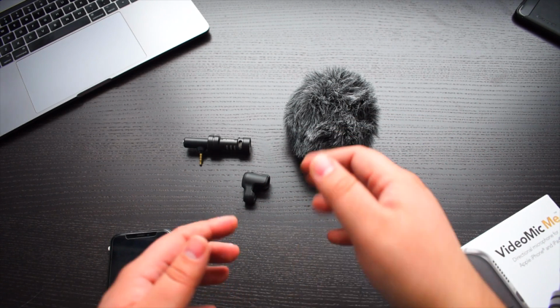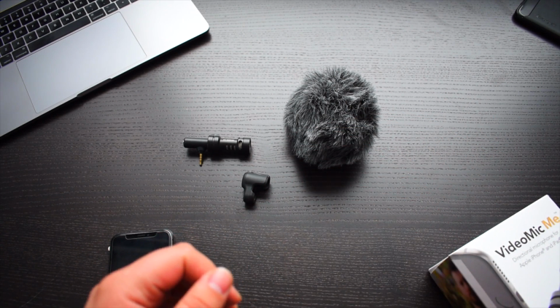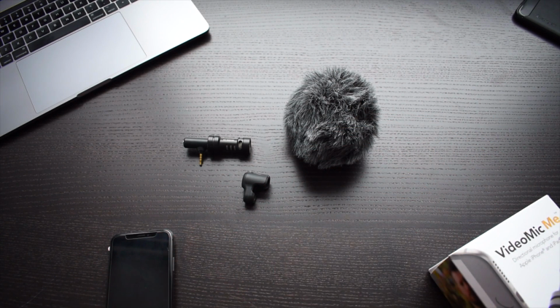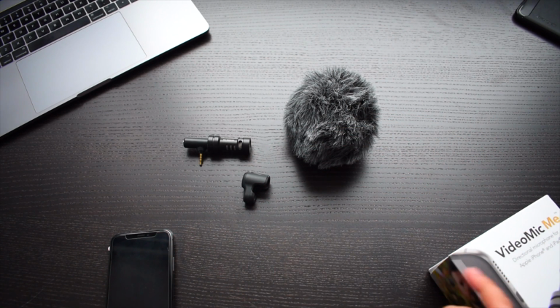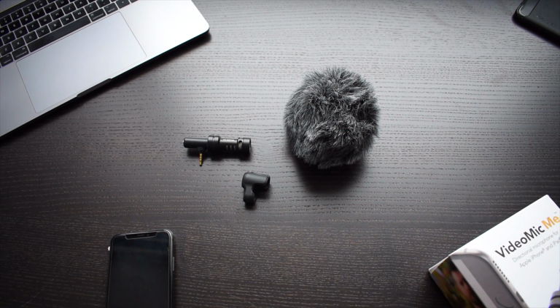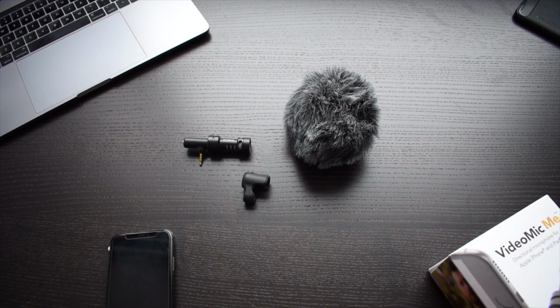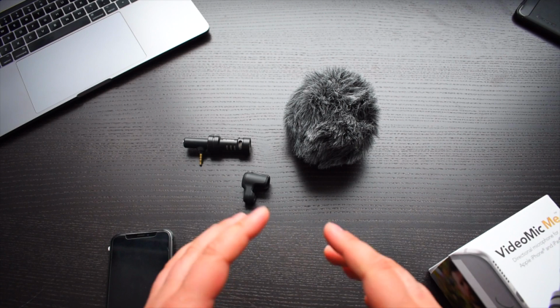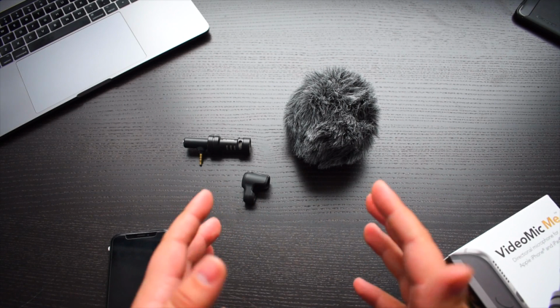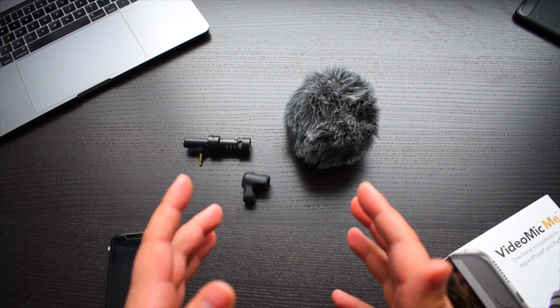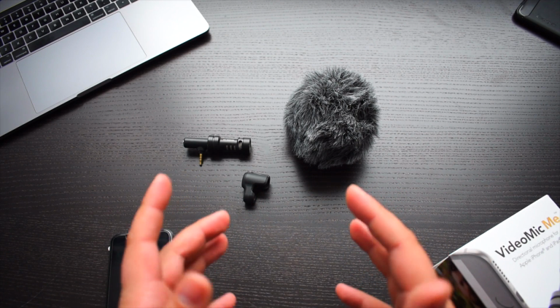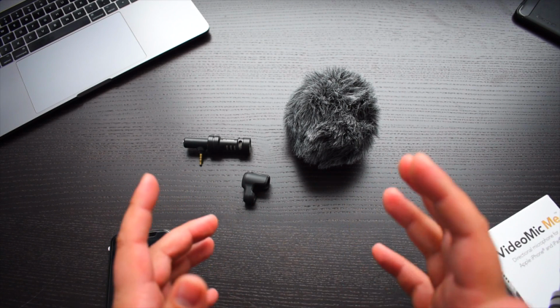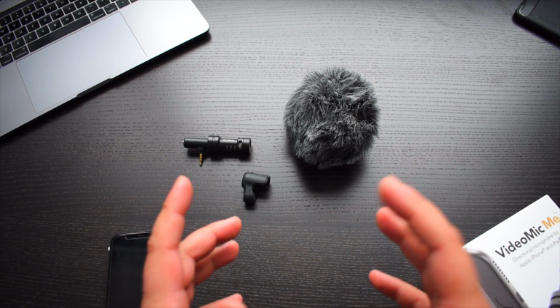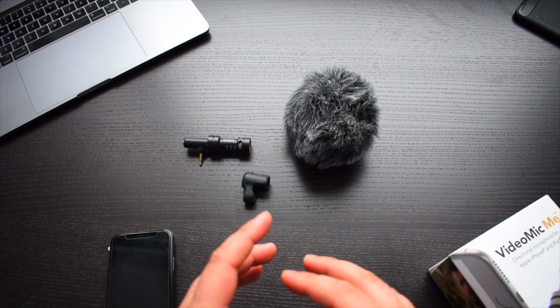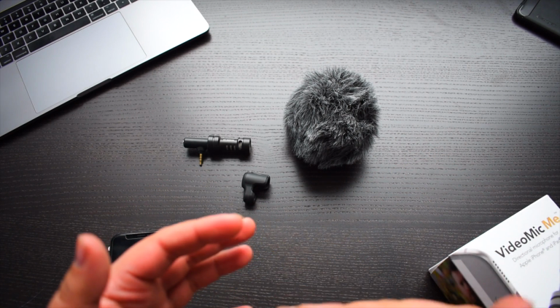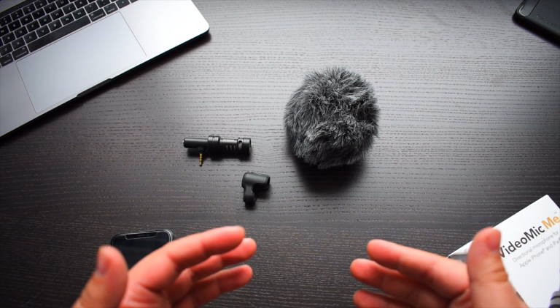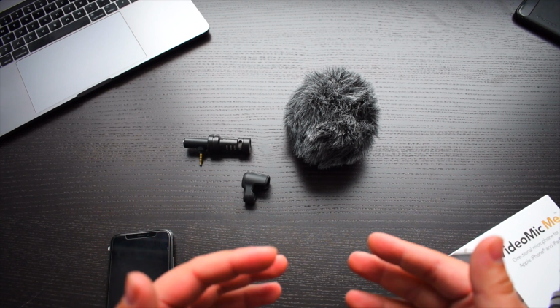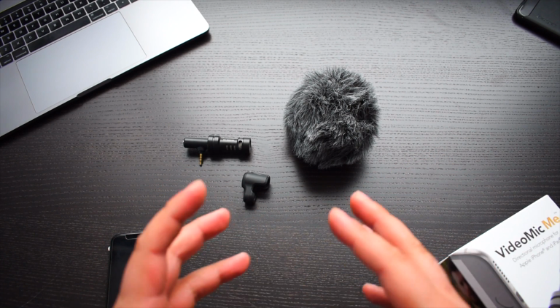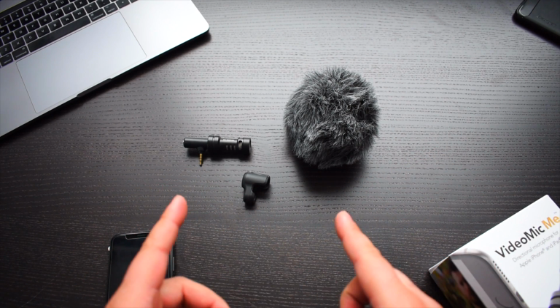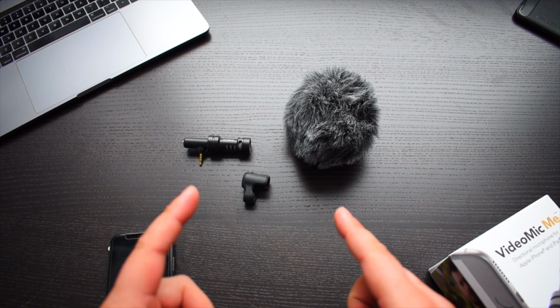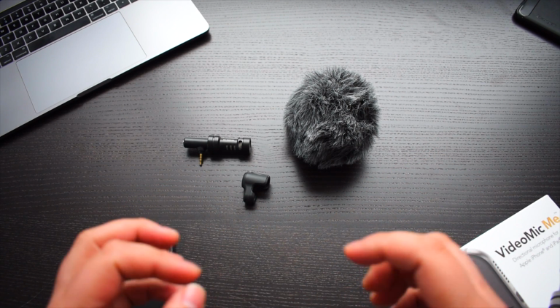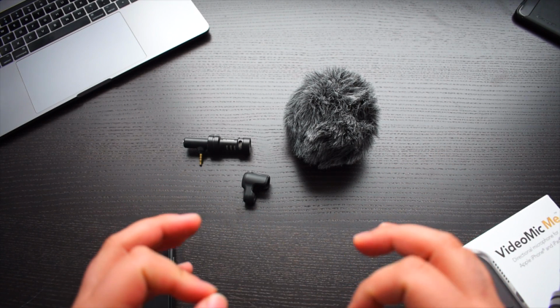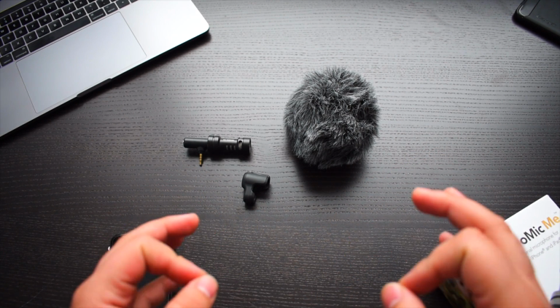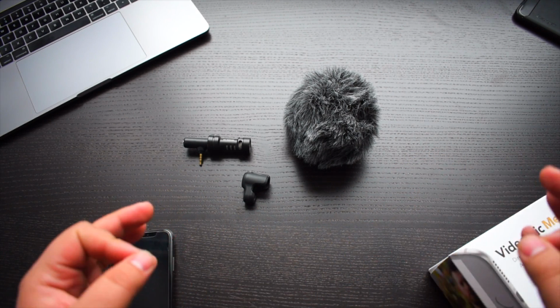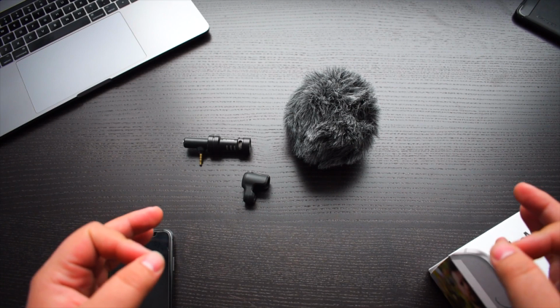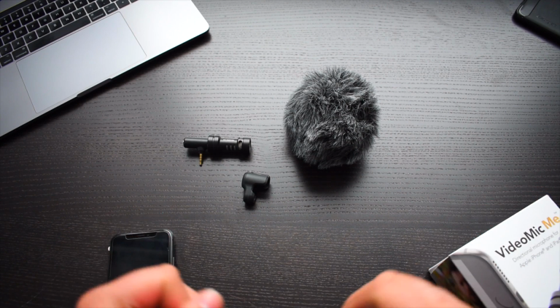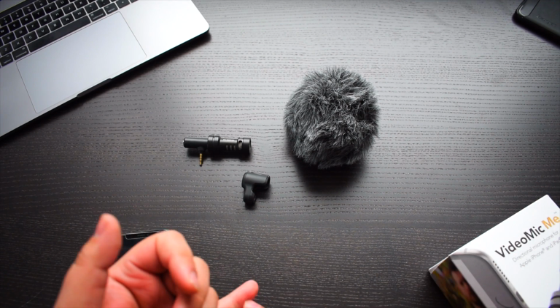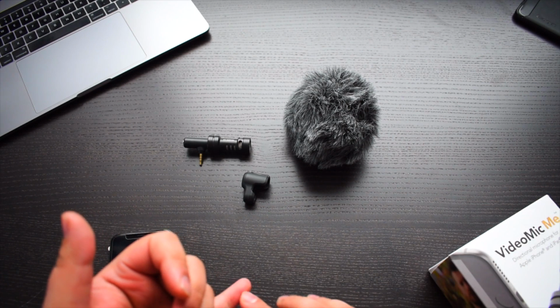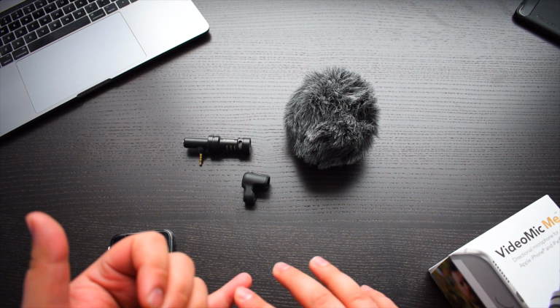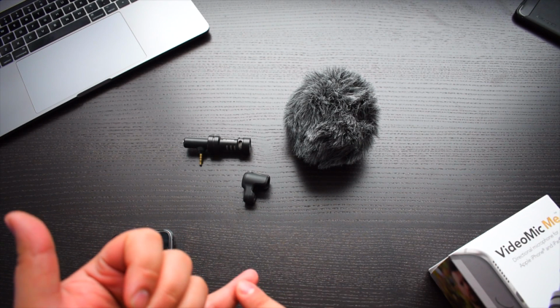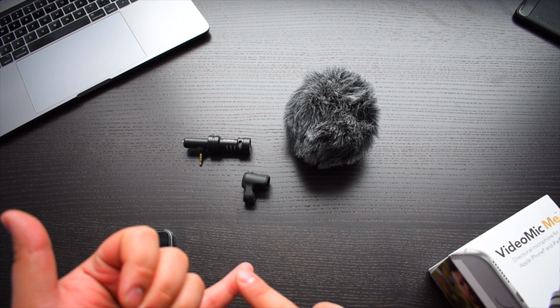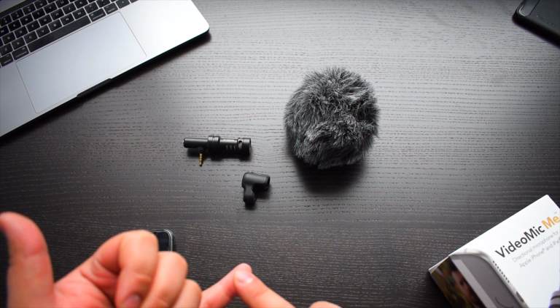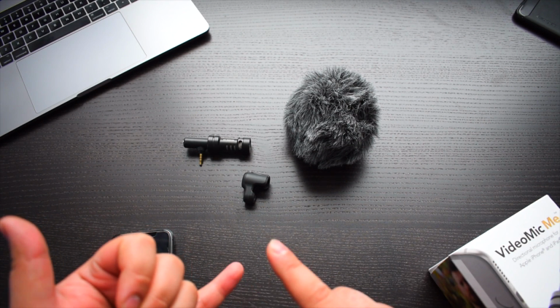So what I have here is the VideoMic Me. I've used this for approximately two months now. There are a lot of good things about this microphone and a couple of bad things. For starters, it's a really good price for what you get.